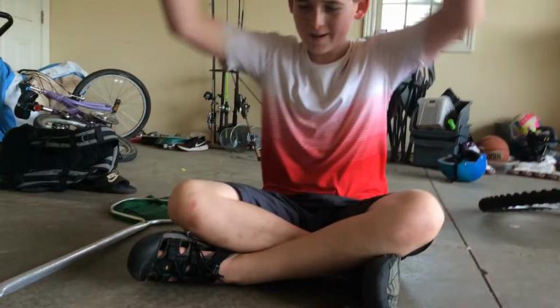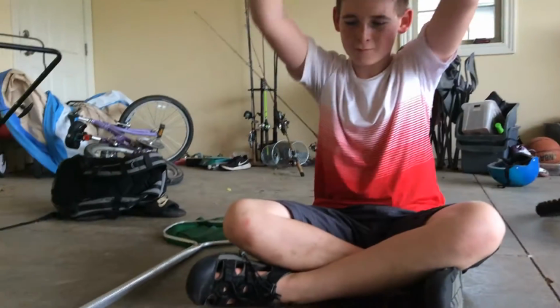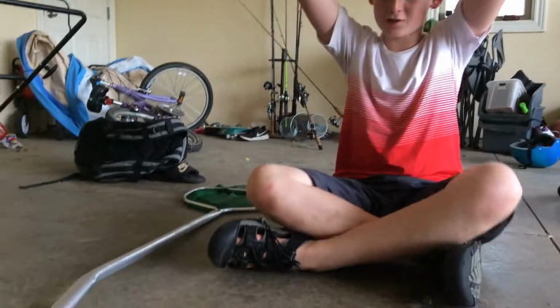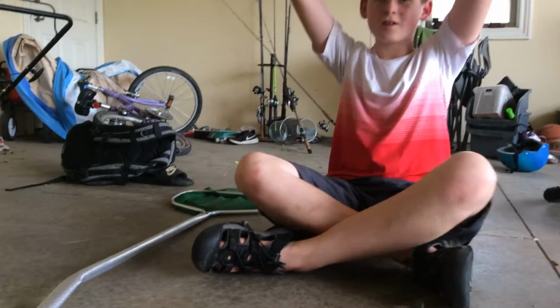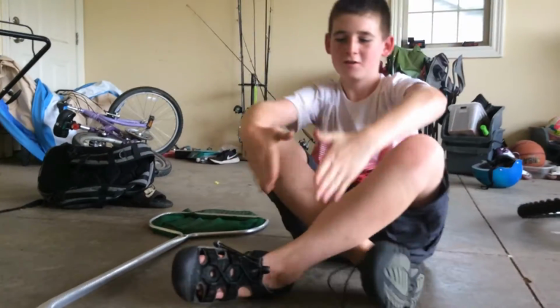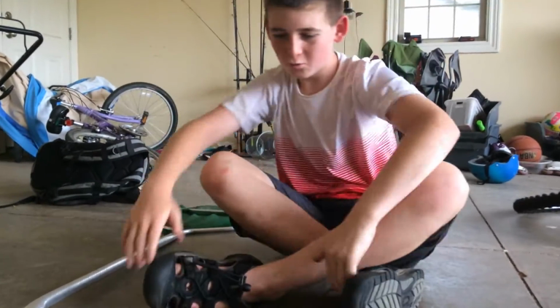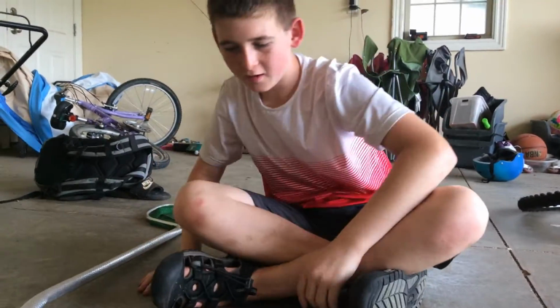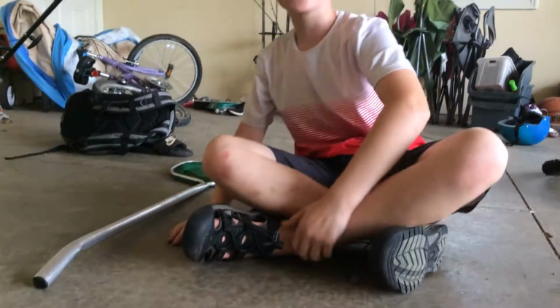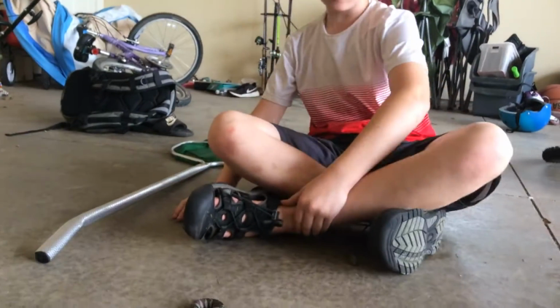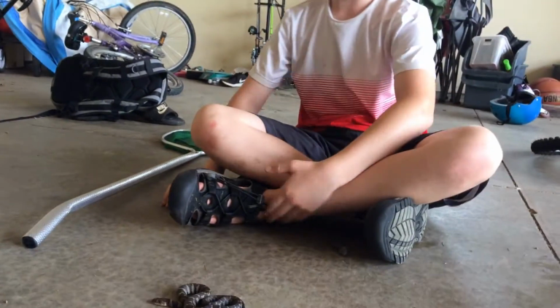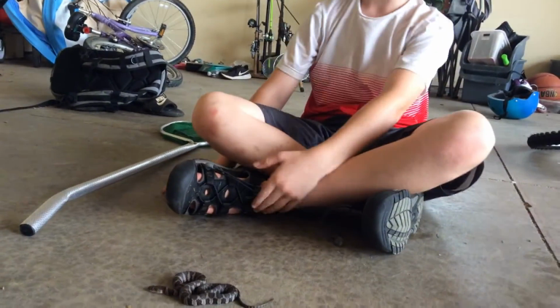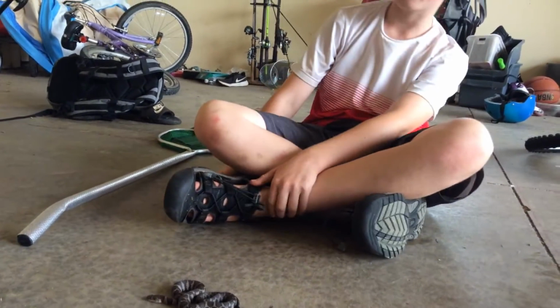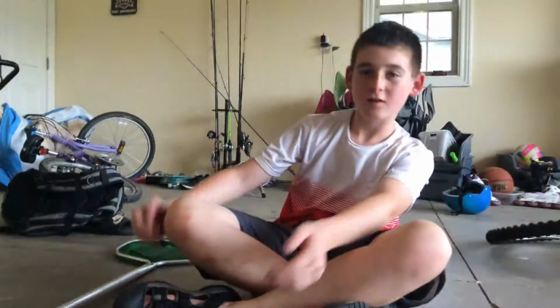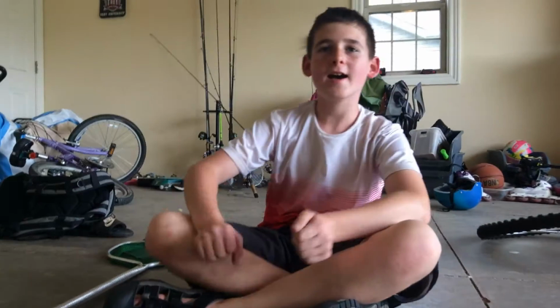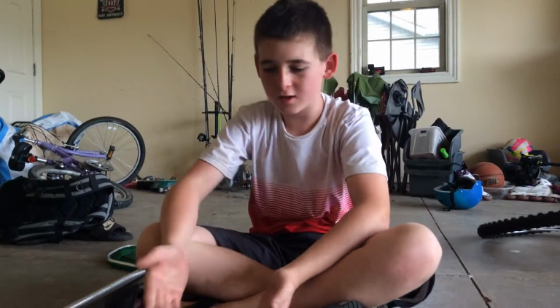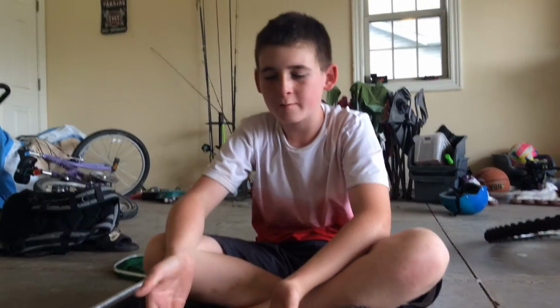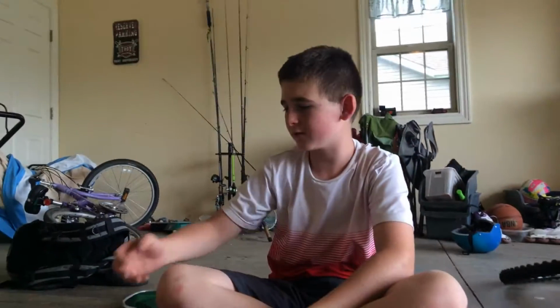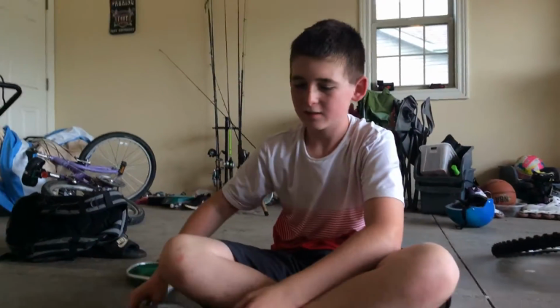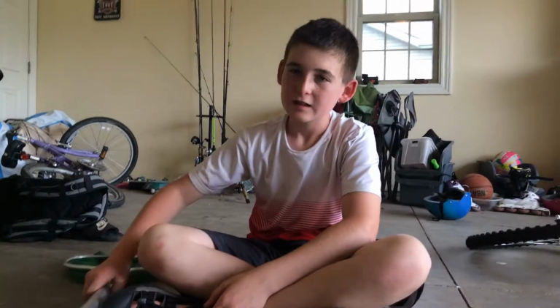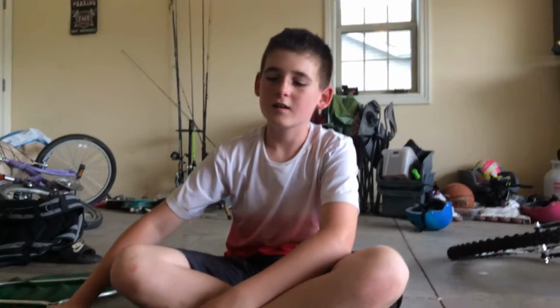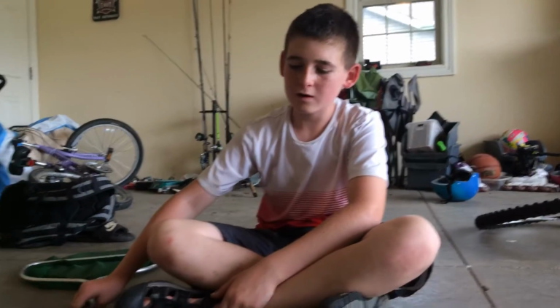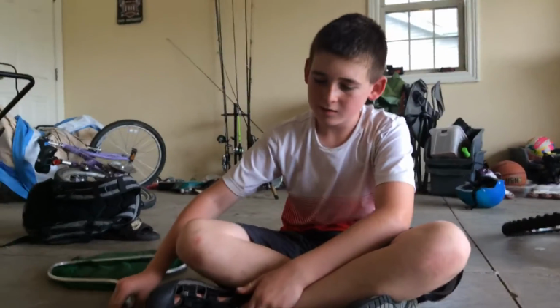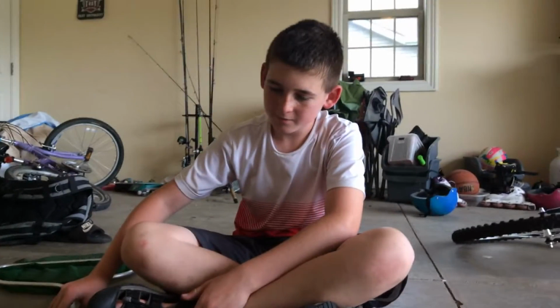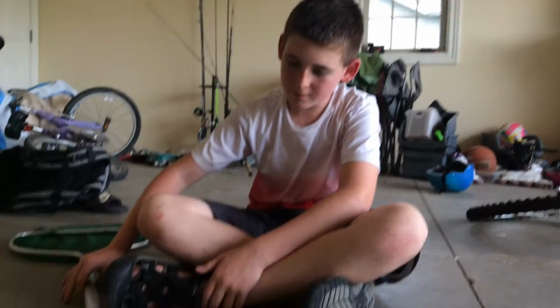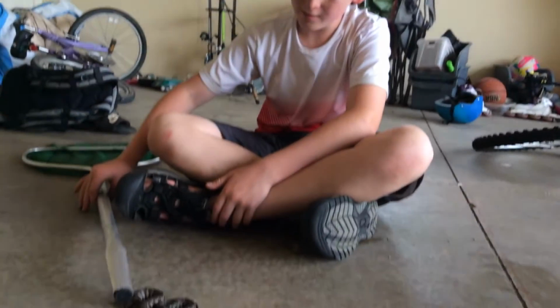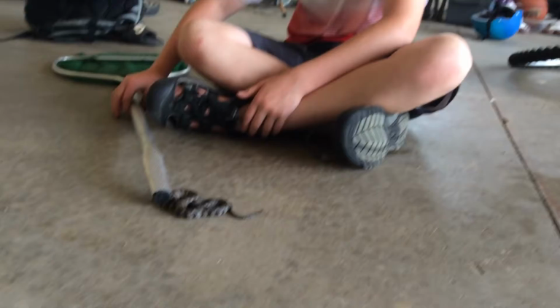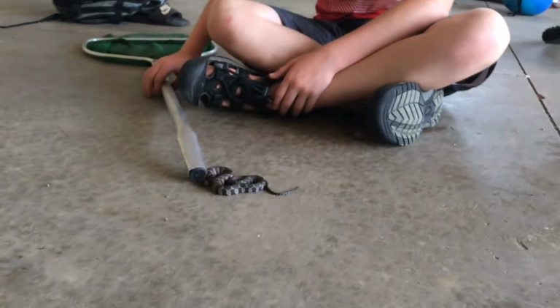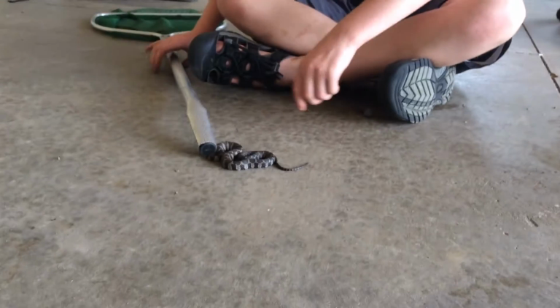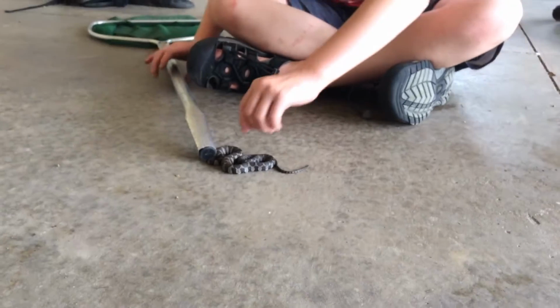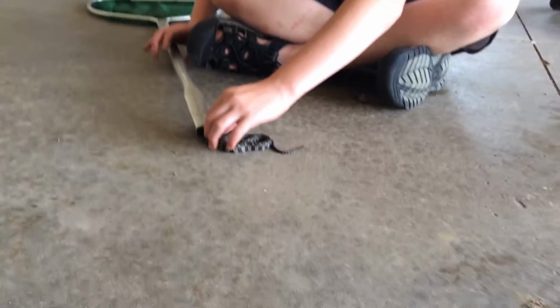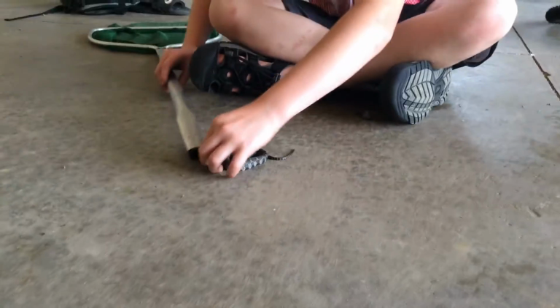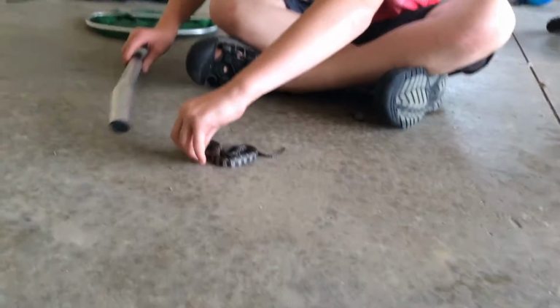Hey guys, back with Fishing in Troy. We are not fishing though, and we are not doing a review on fishing. As you can see, we have a magnificent water snake. This guy is very on alert — I just caught him about 10 minutes ago.